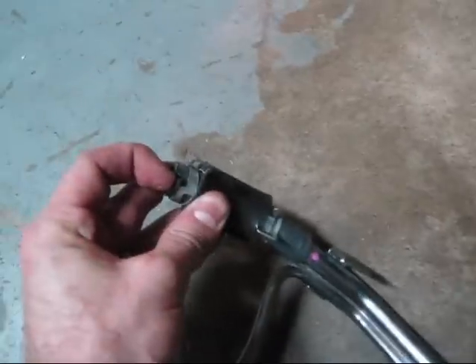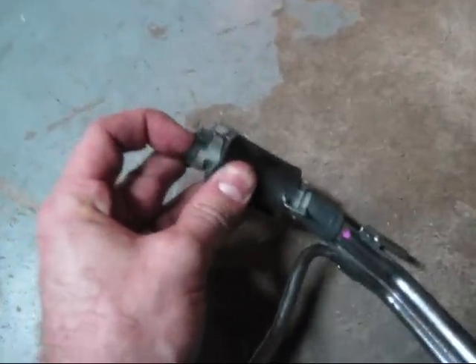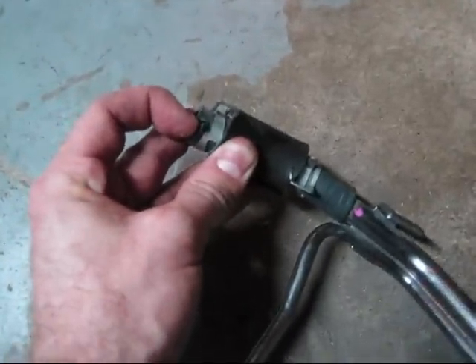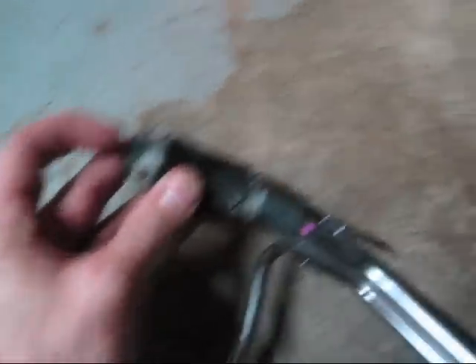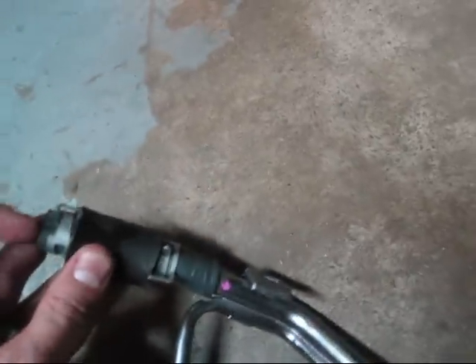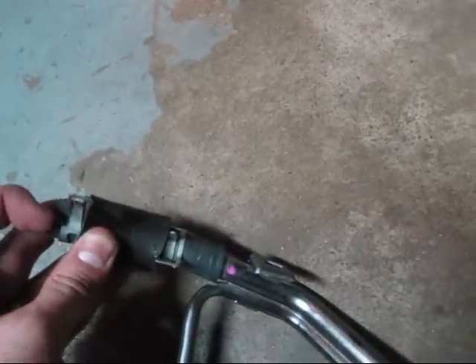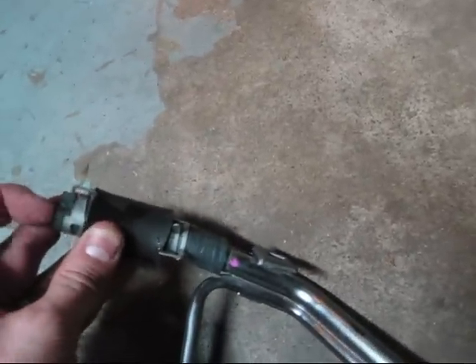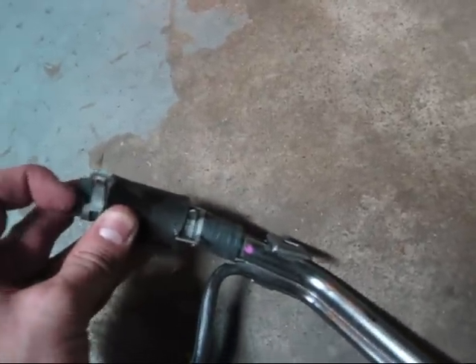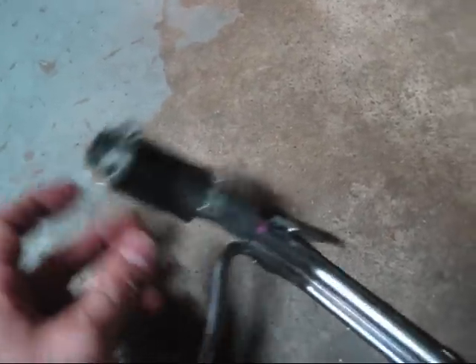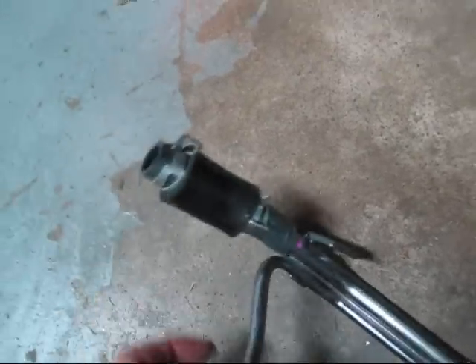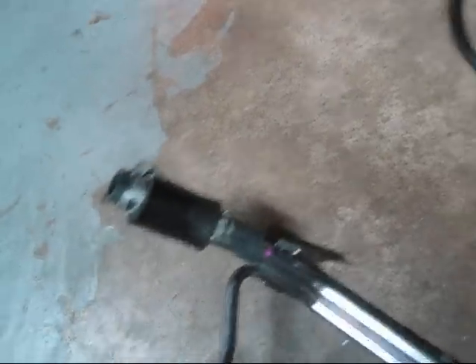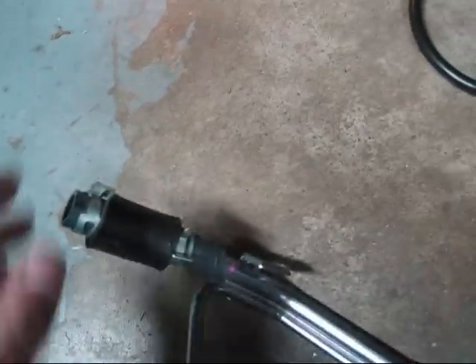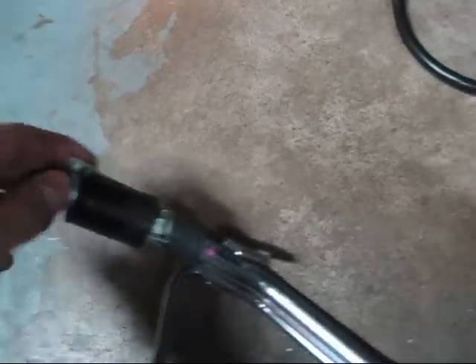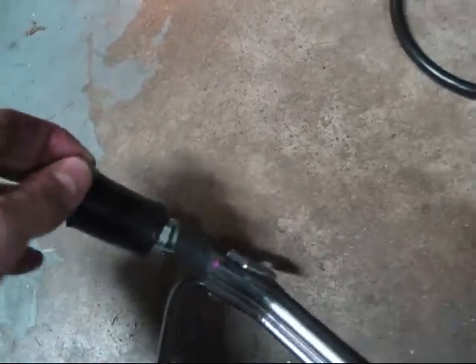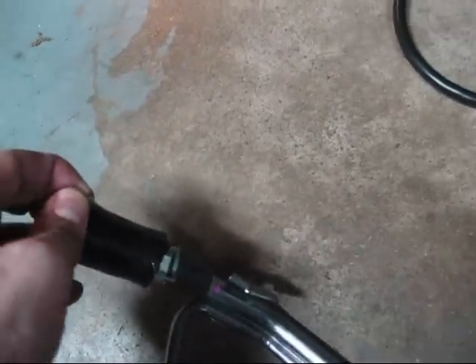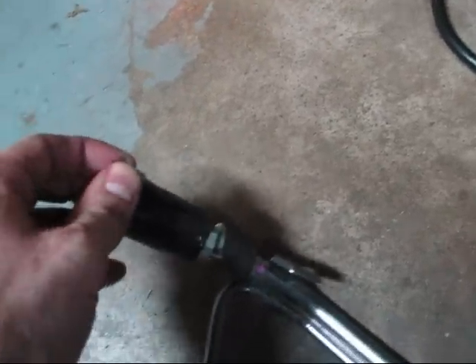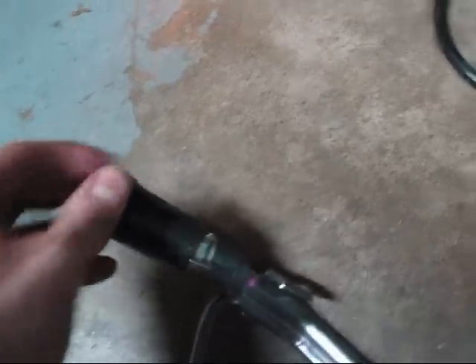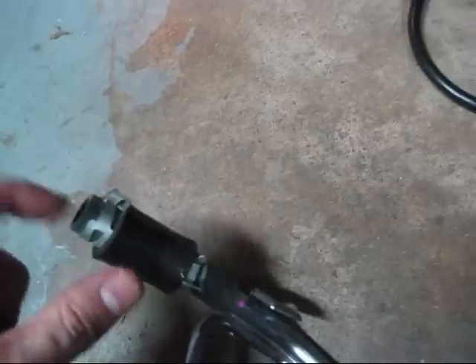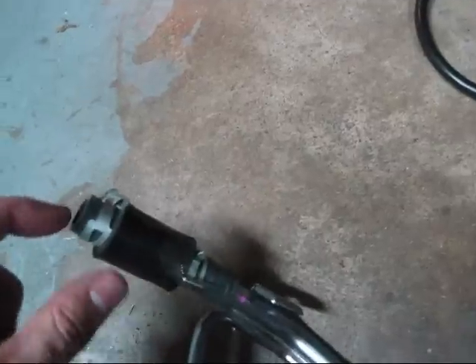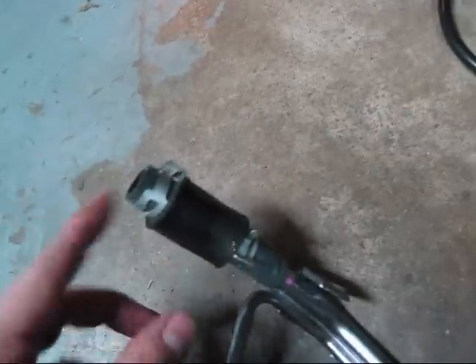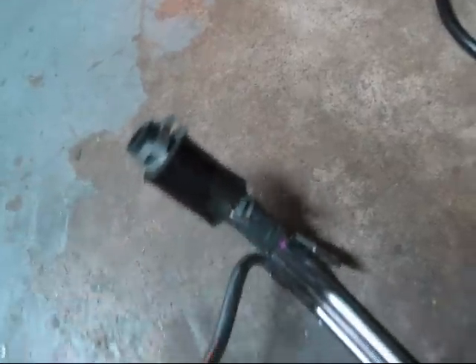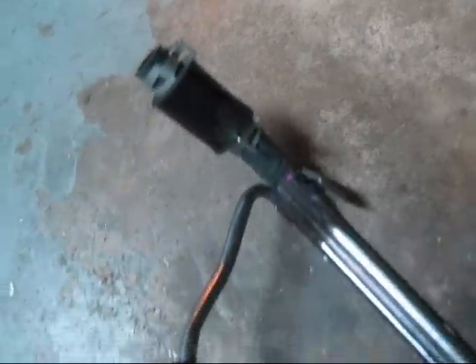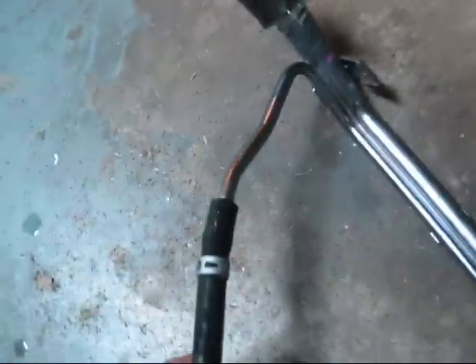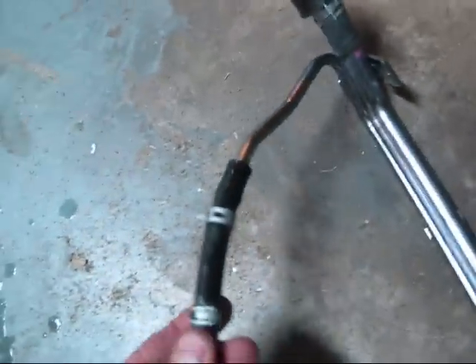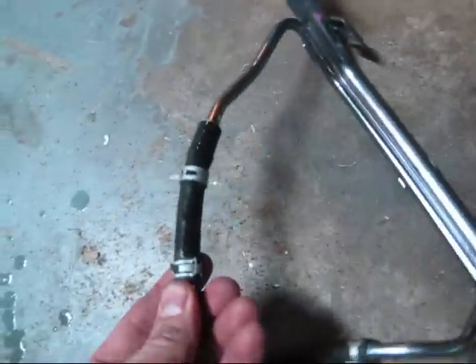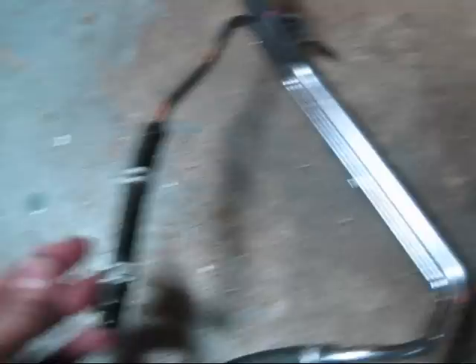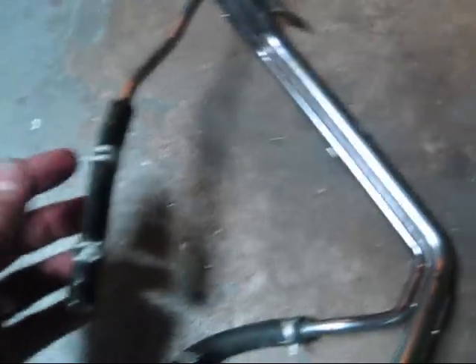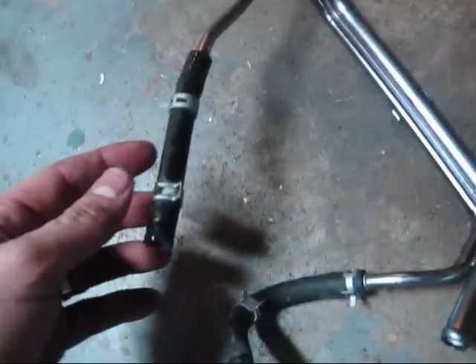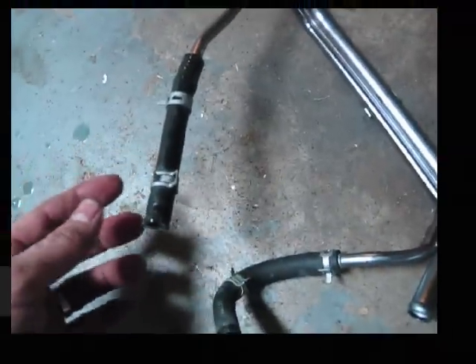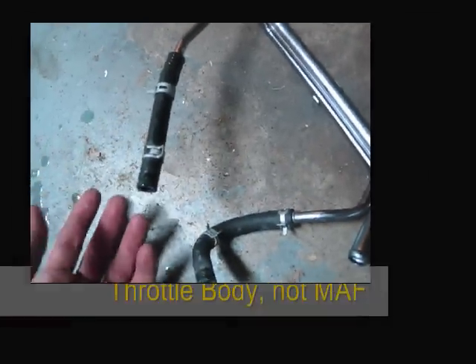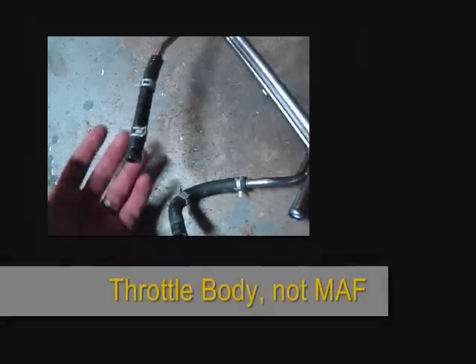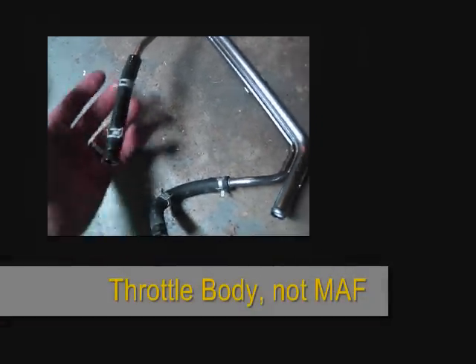What I wound up doing is using a blade and cutting it, and a vice grip and a flat tip, and just pushed on it.